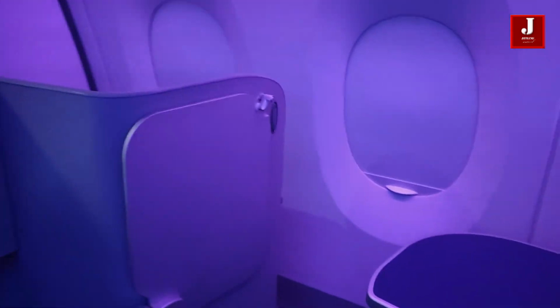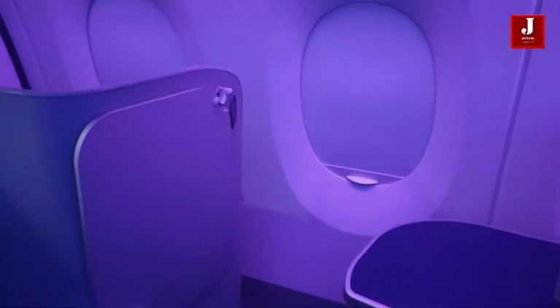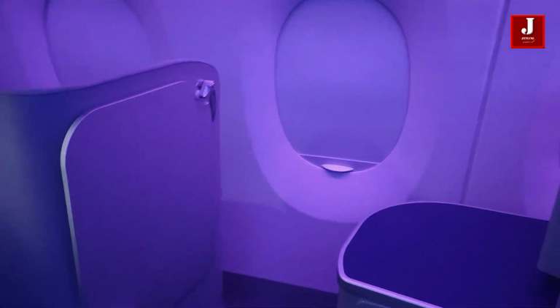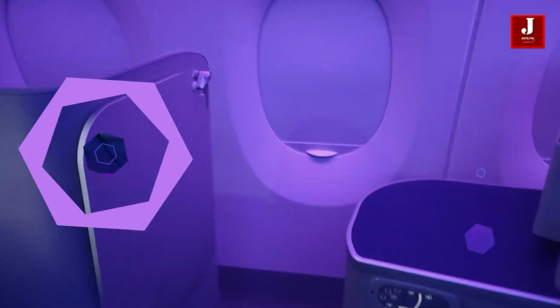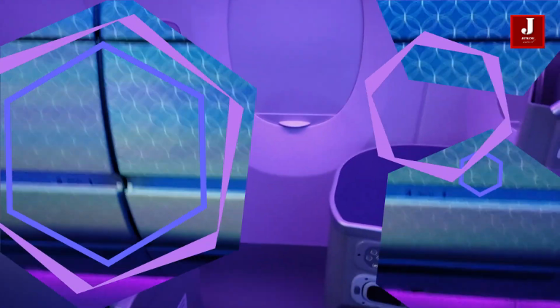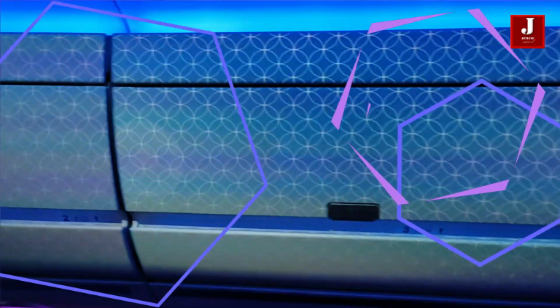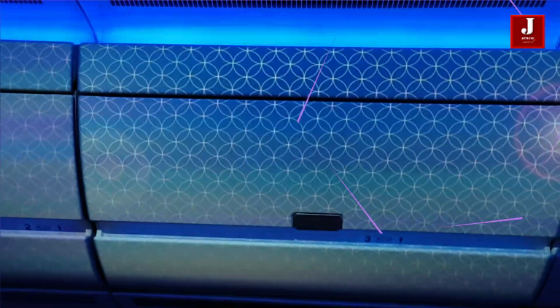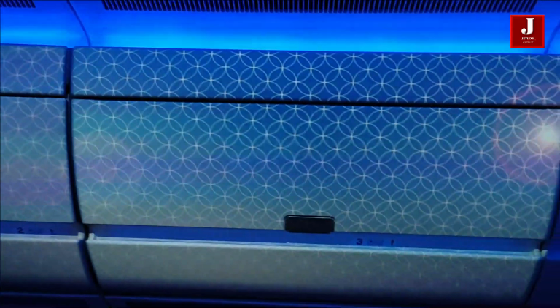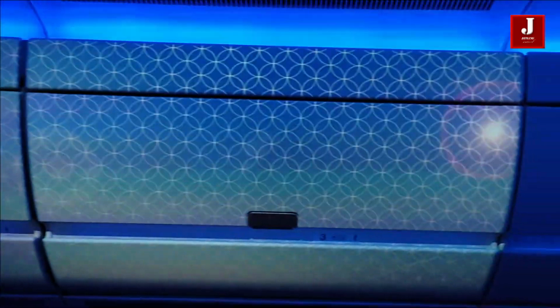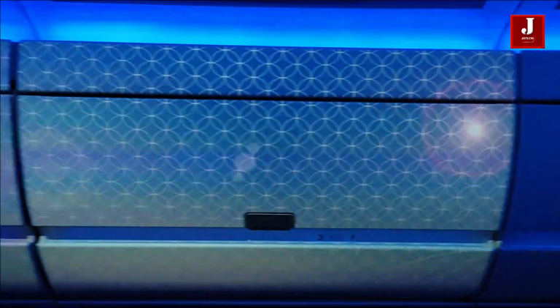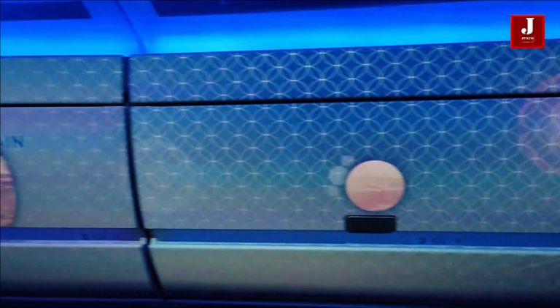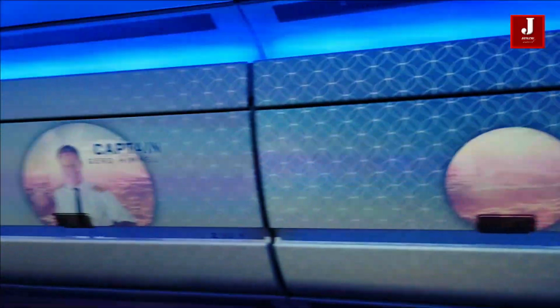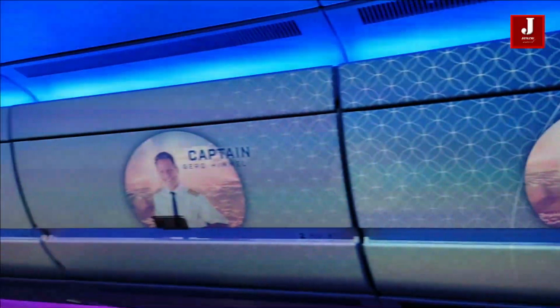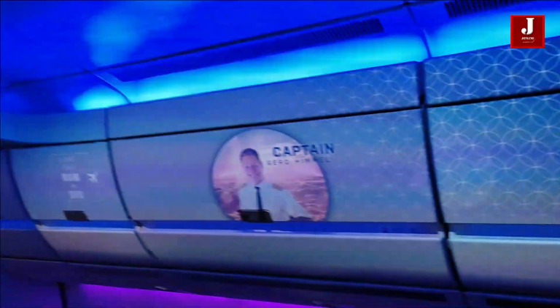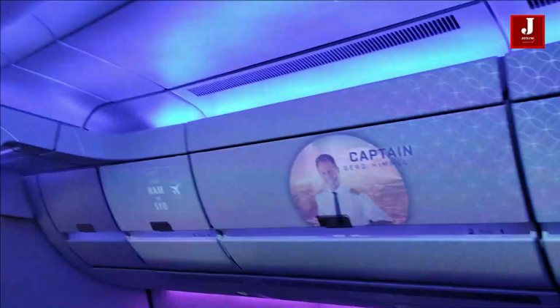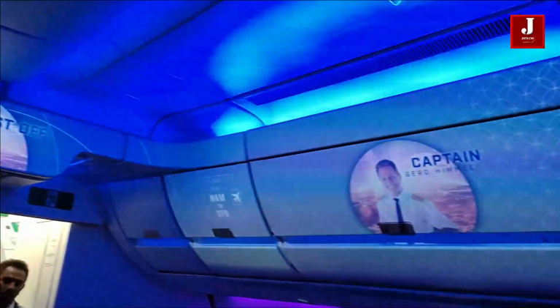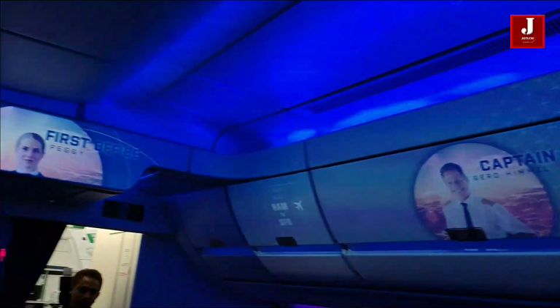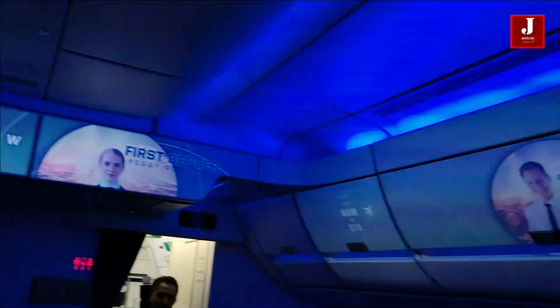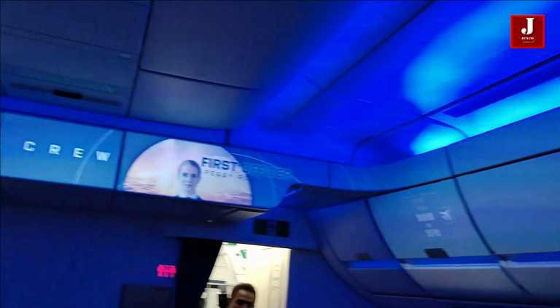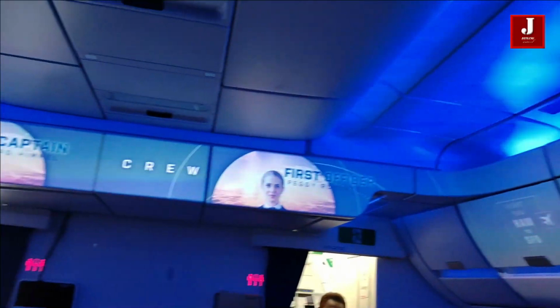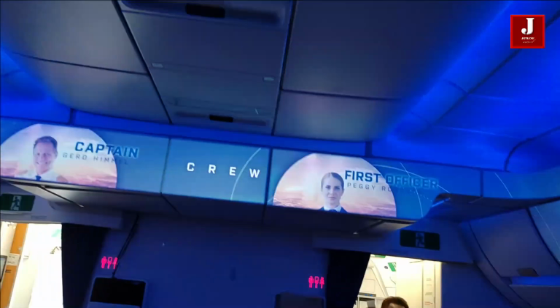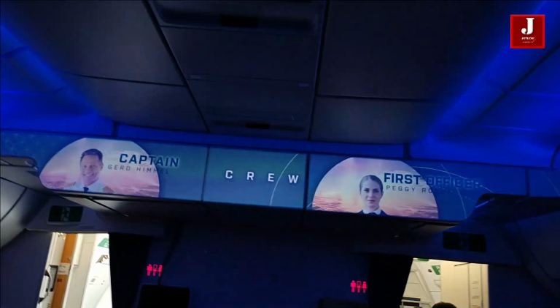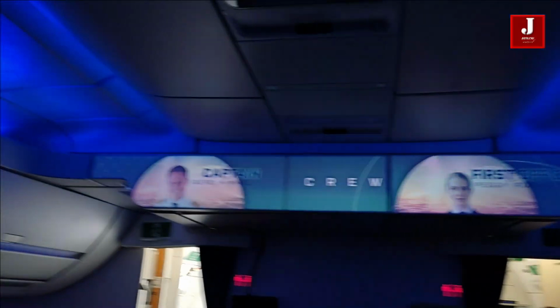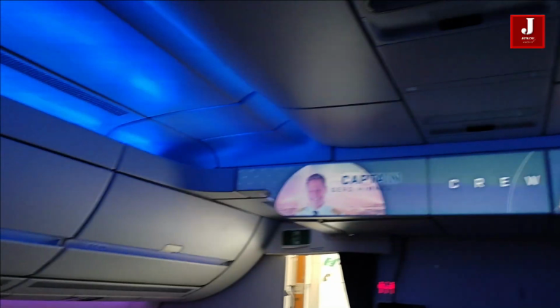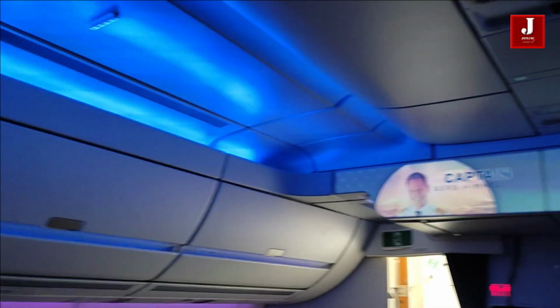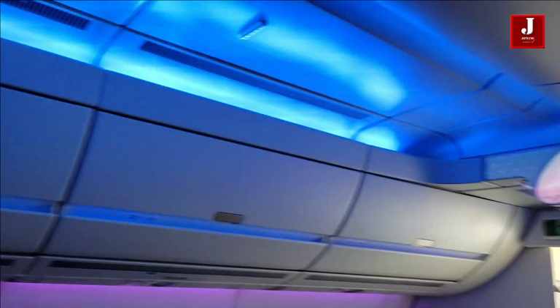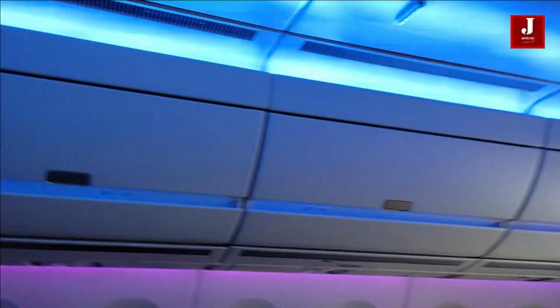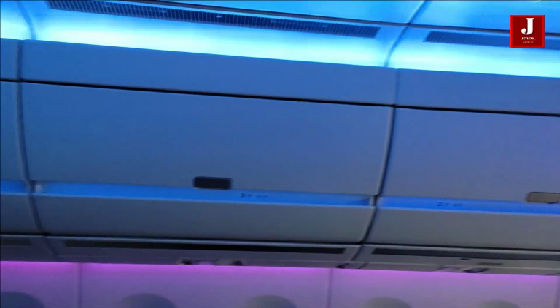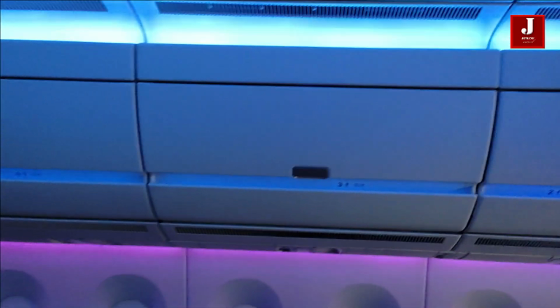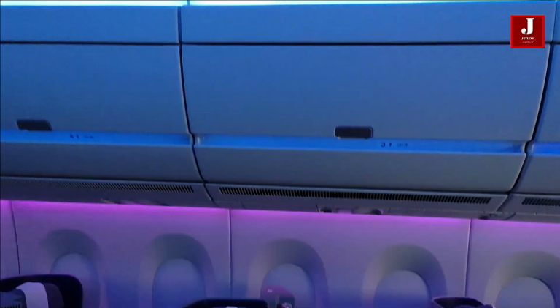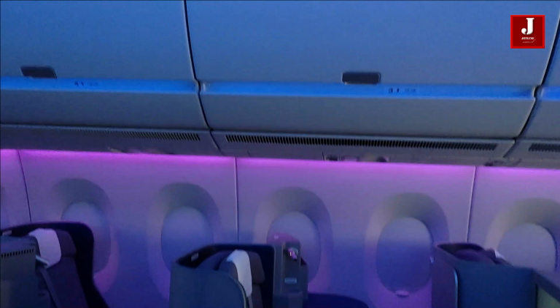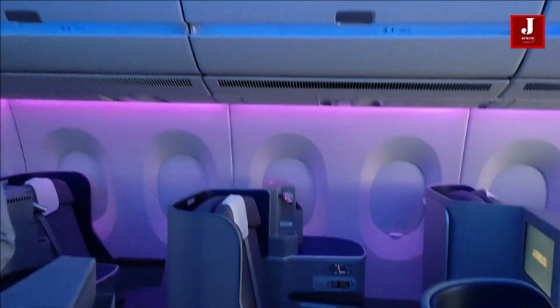The first class seats provide a fantastic ambience. Video projections inside the cabin are a novel innovation that provides passengers with an even more spectacular cabin experience. This will assist them in being more calm and comfortable.